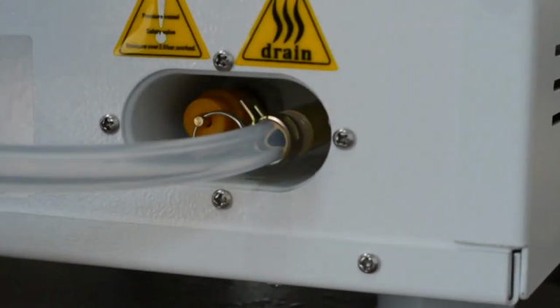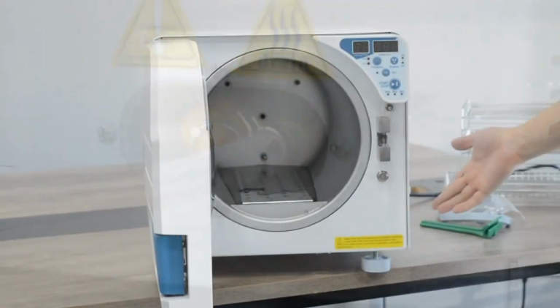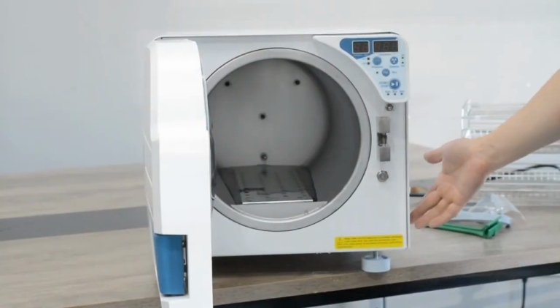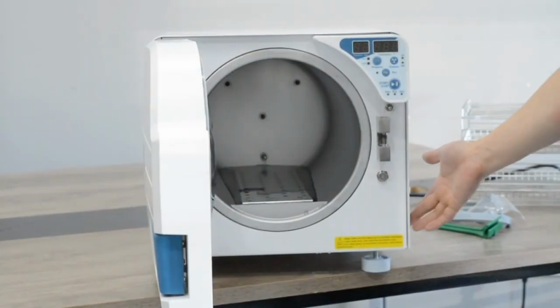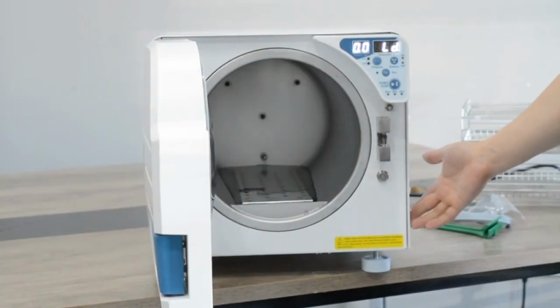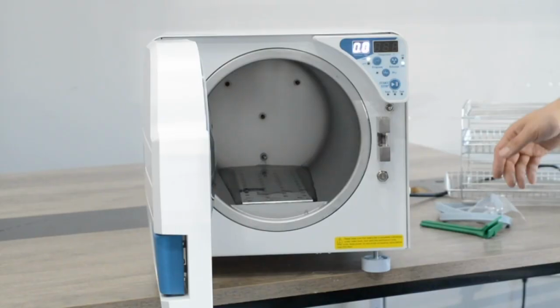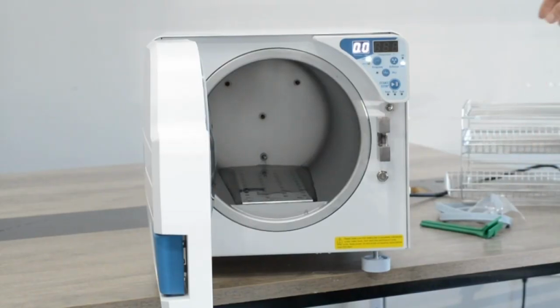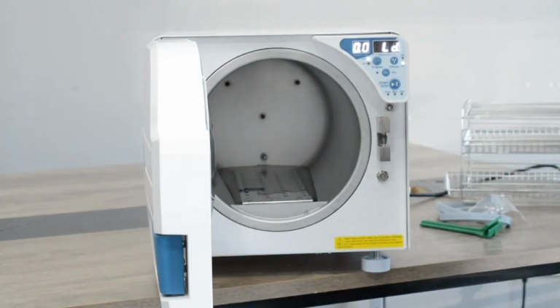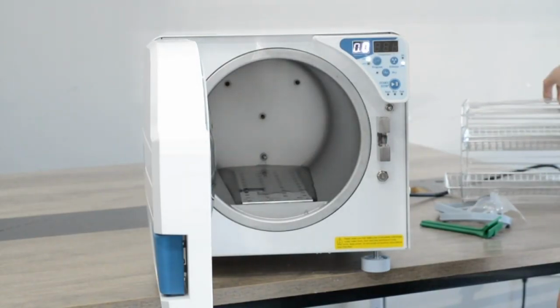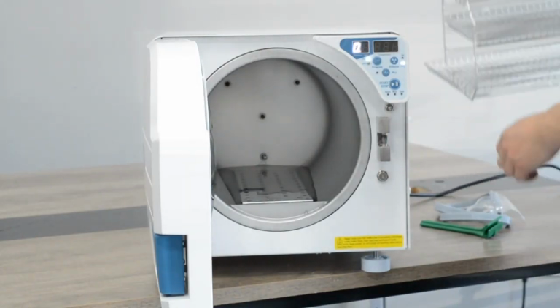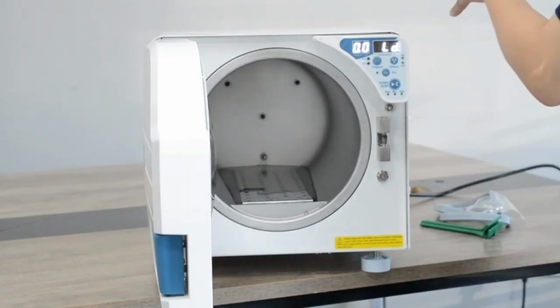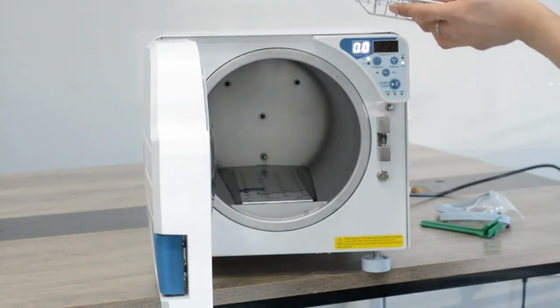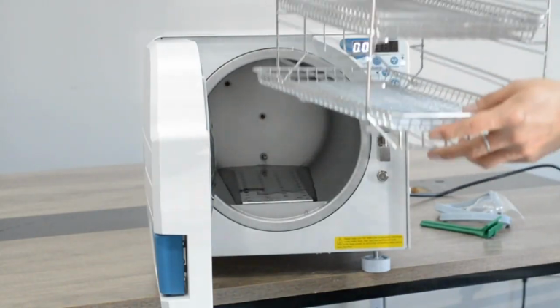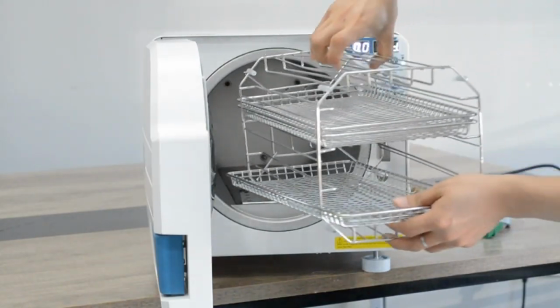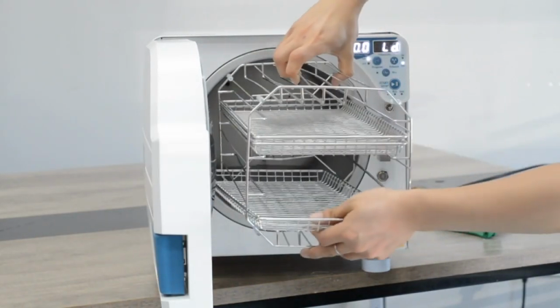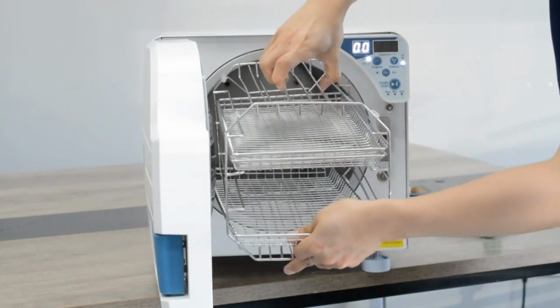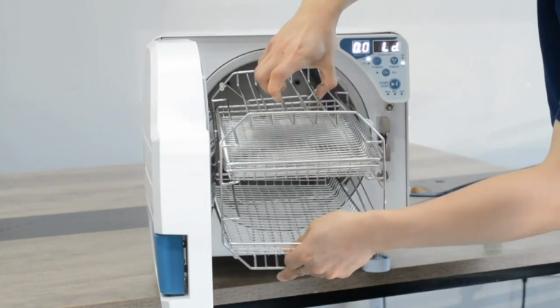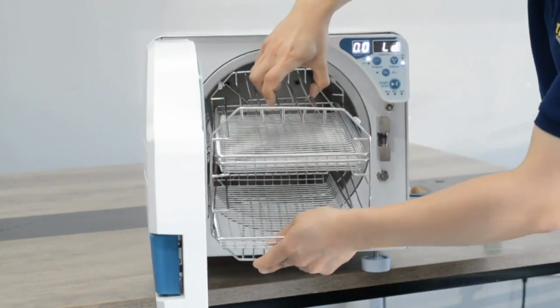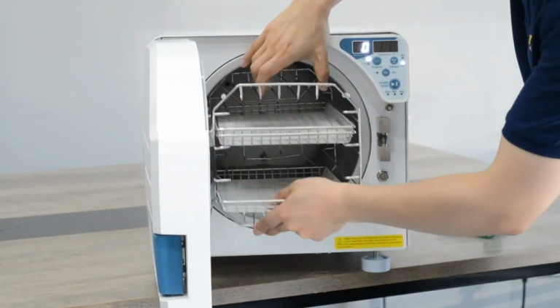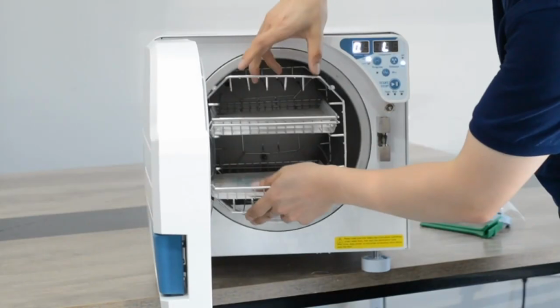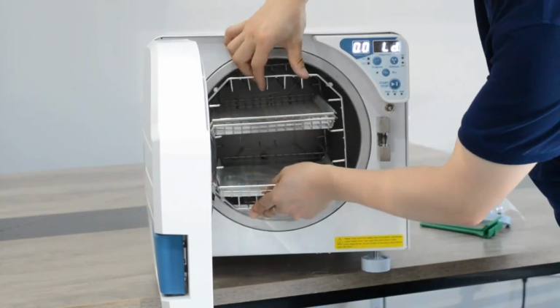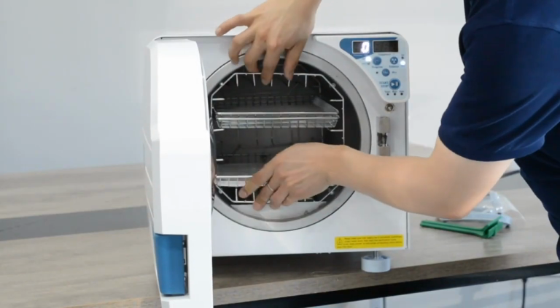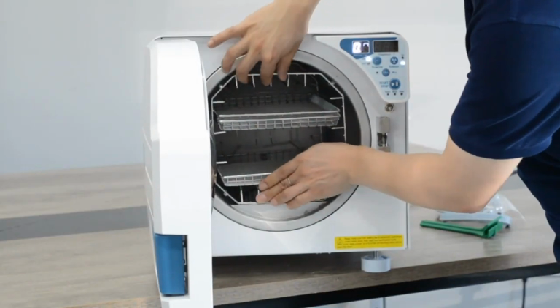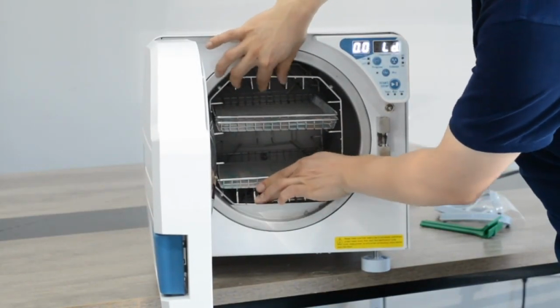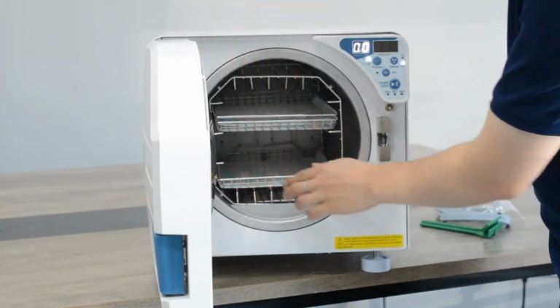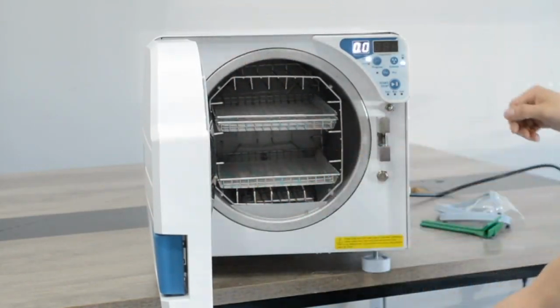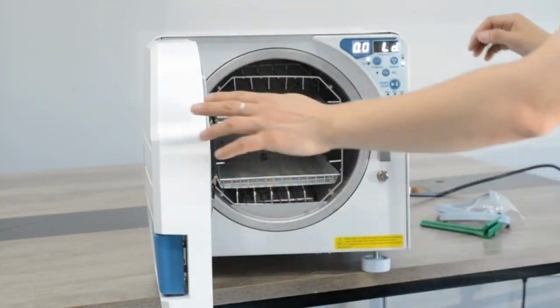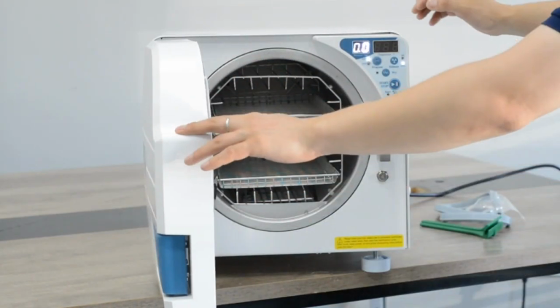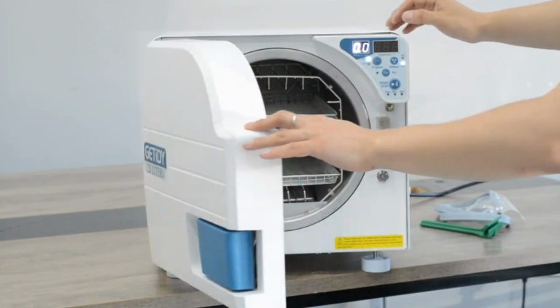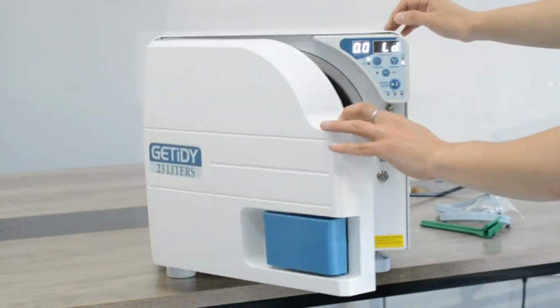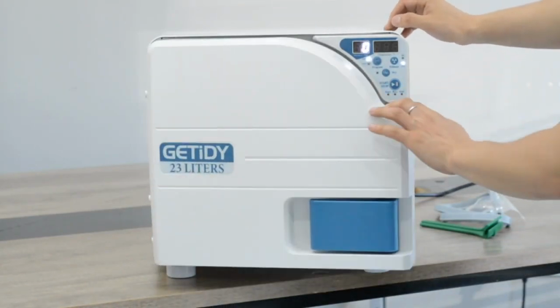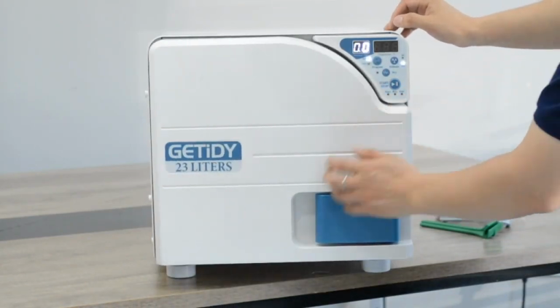Turn on the power and load the tray and tray rack, as well as your instrument. Then we can close the door.